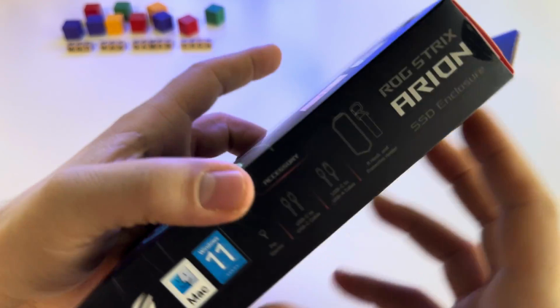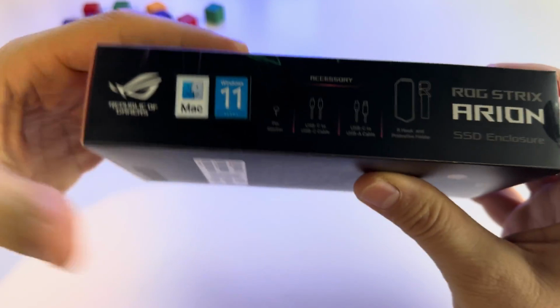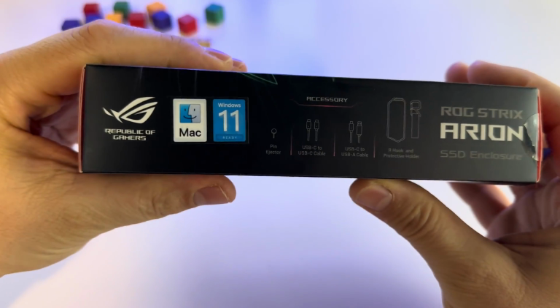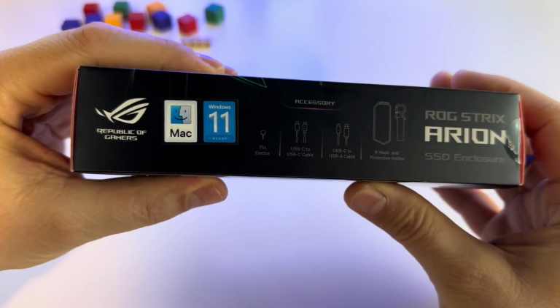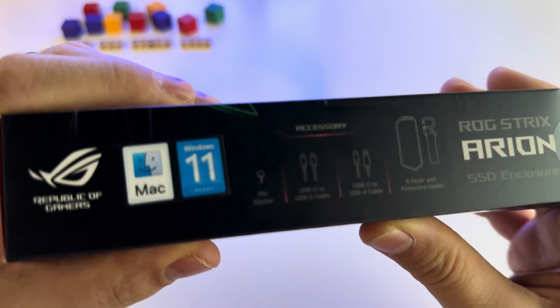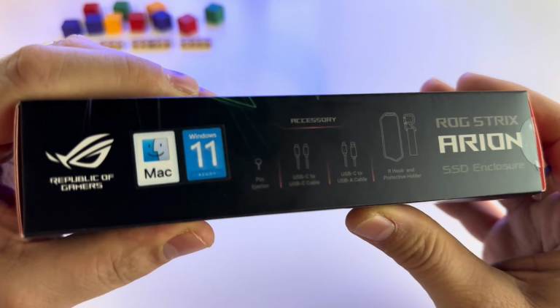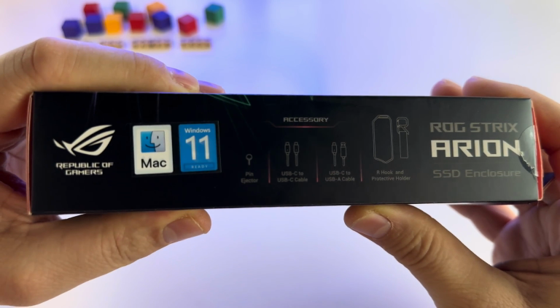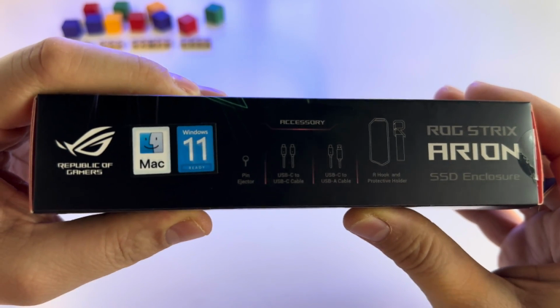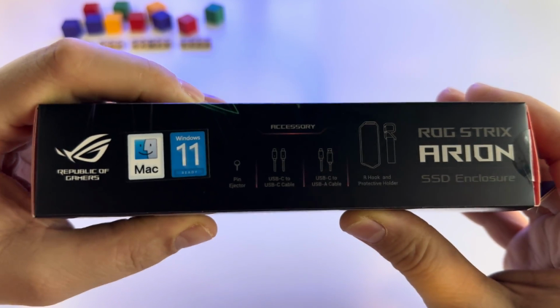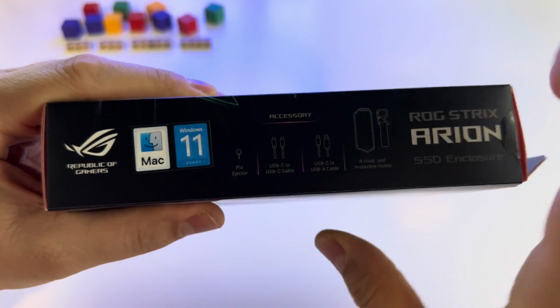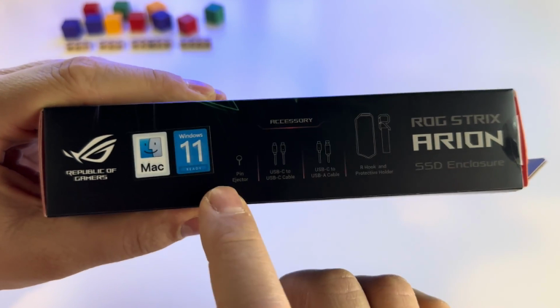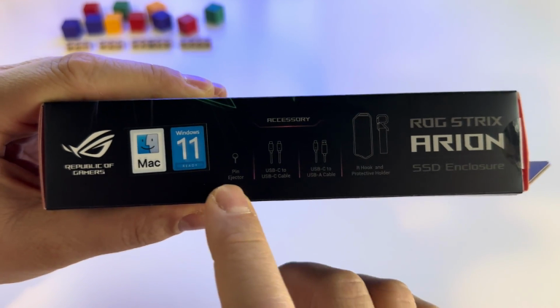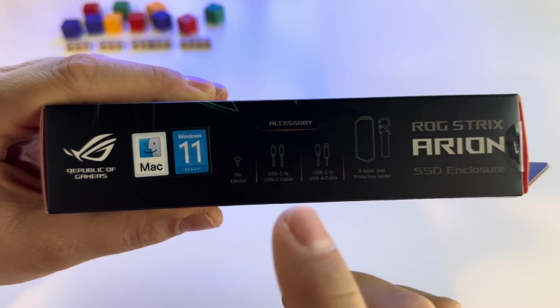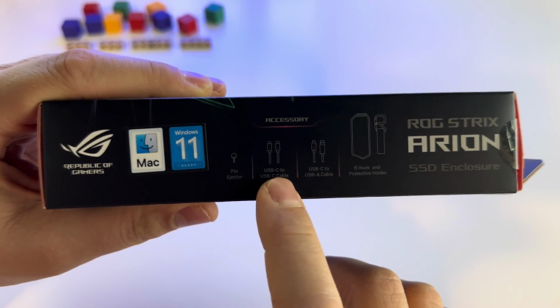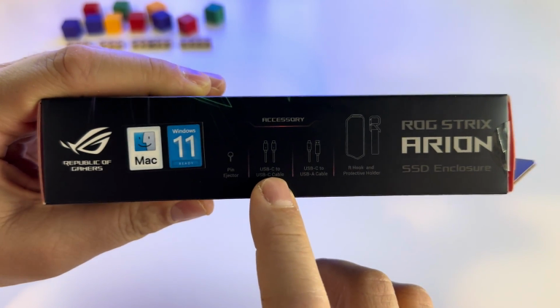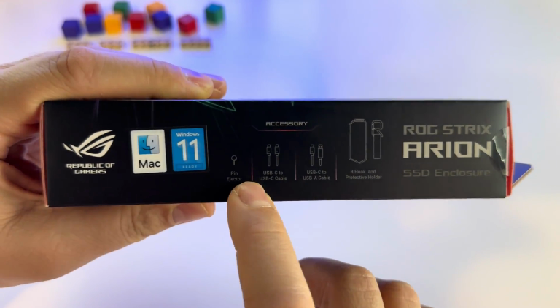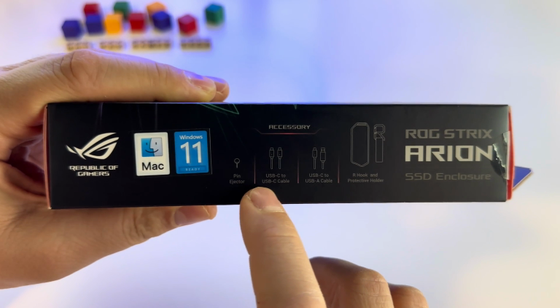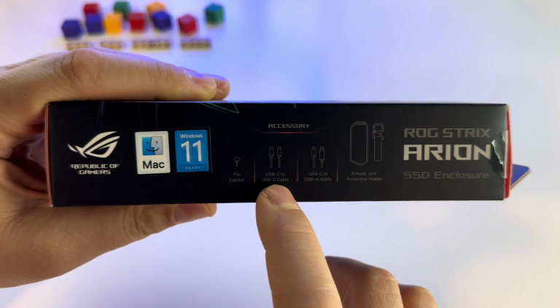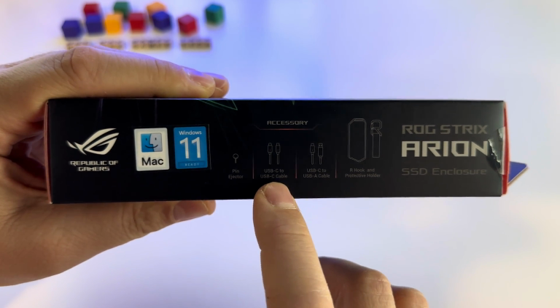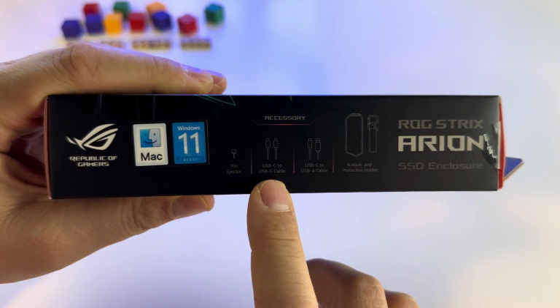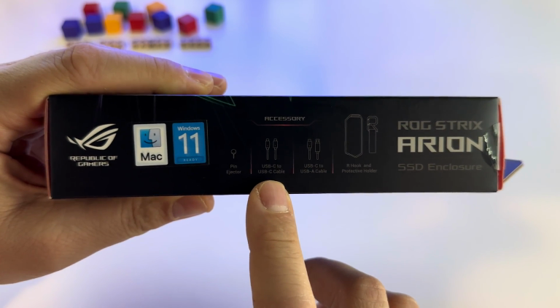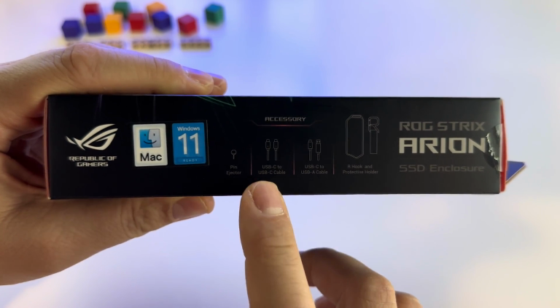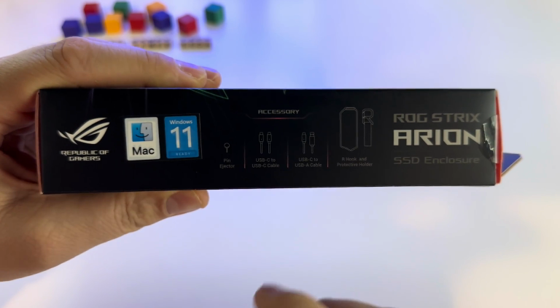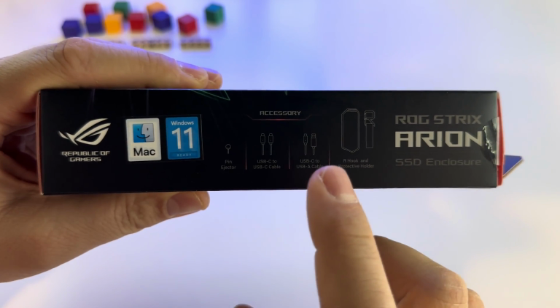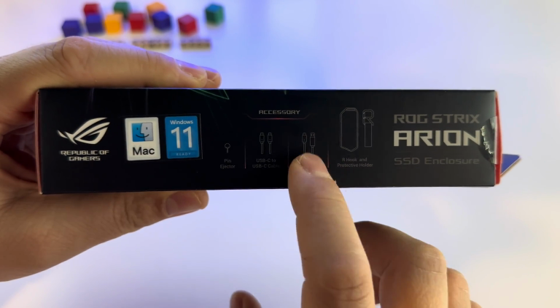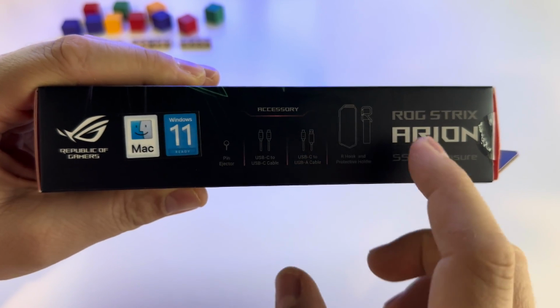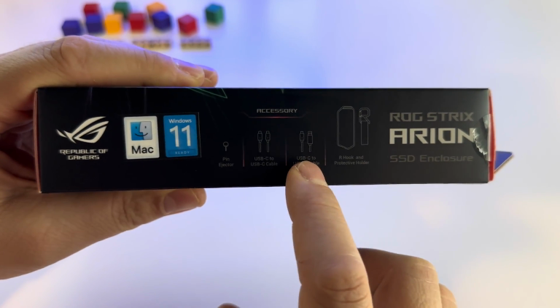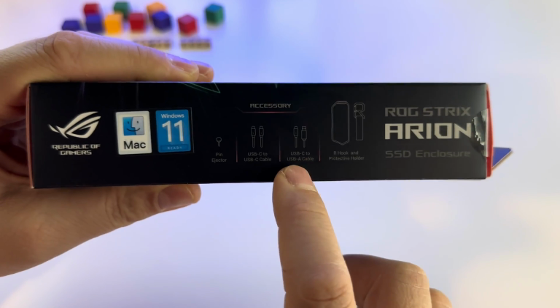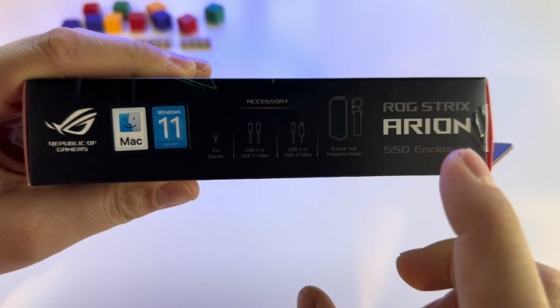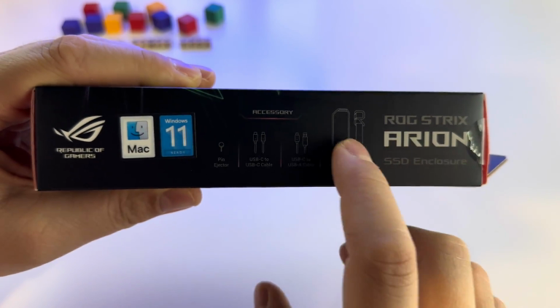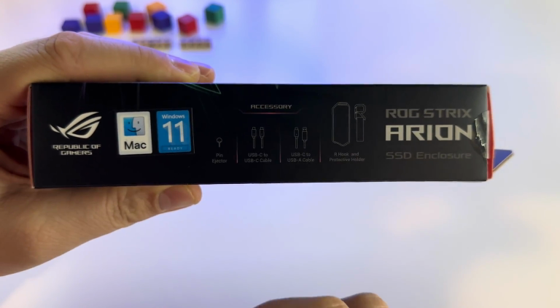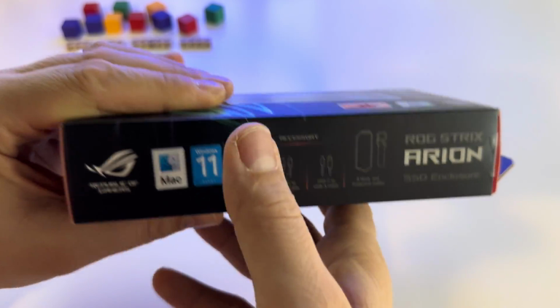This is the box, and this is what you get inside: a pin ejector, two cables — USB Type-C to USB Type-C, and USB Type-C to USB-A — and the enclosure itself.